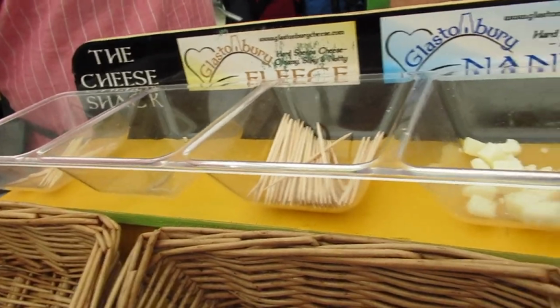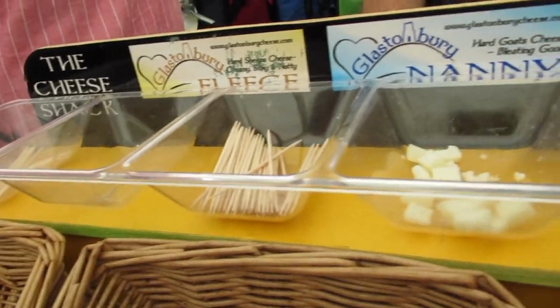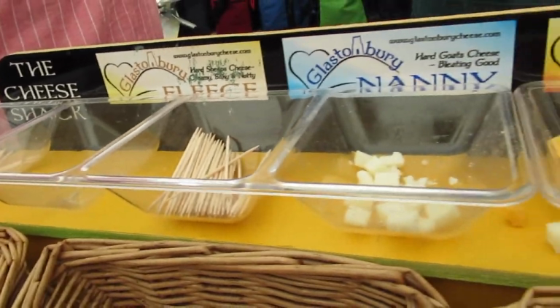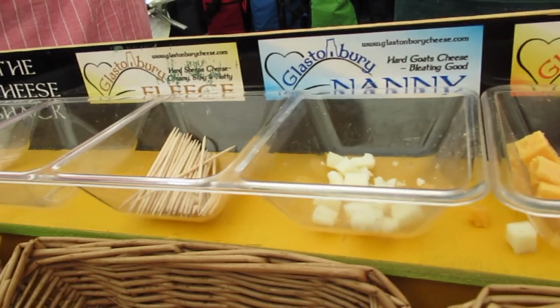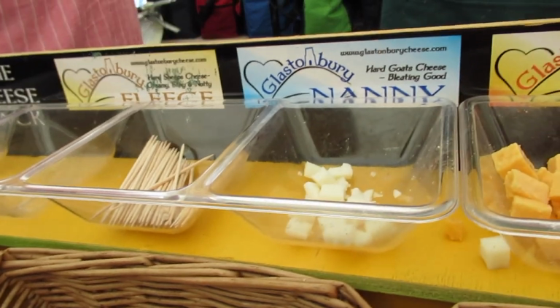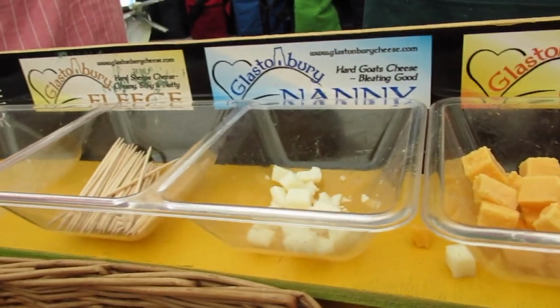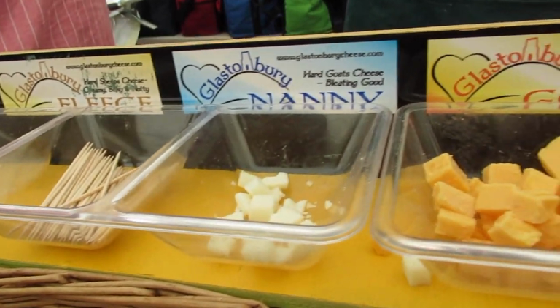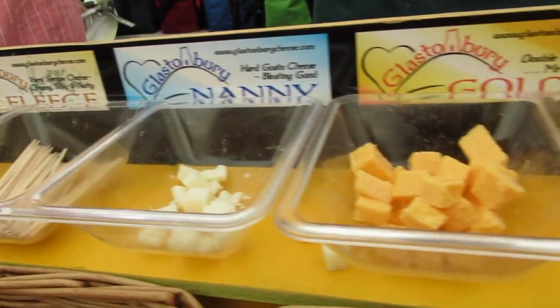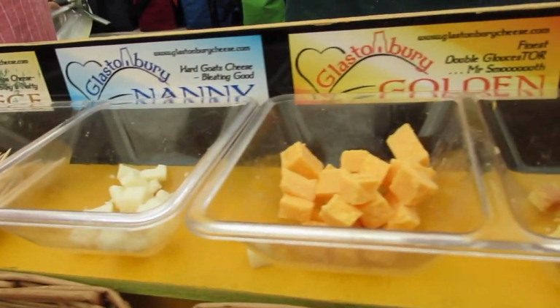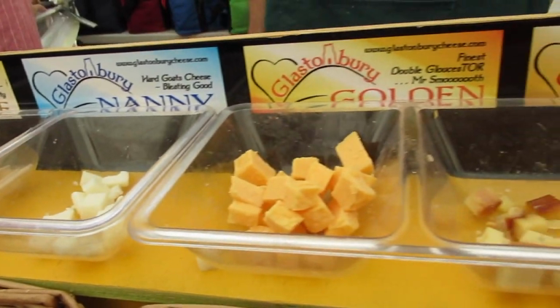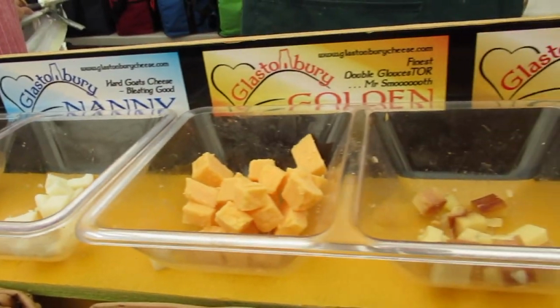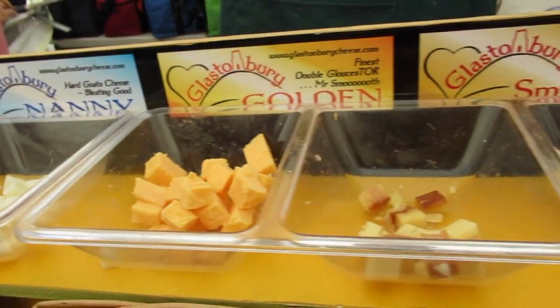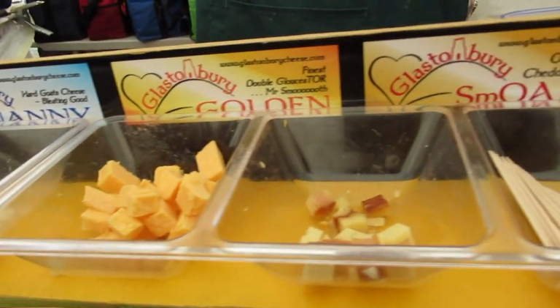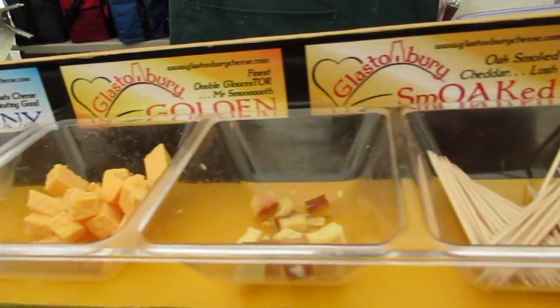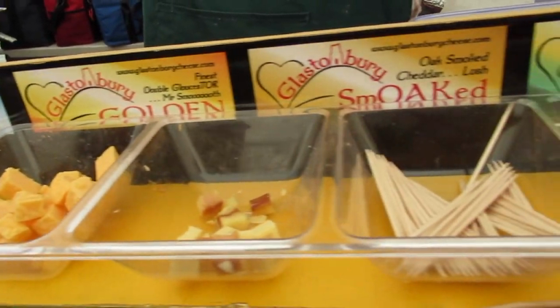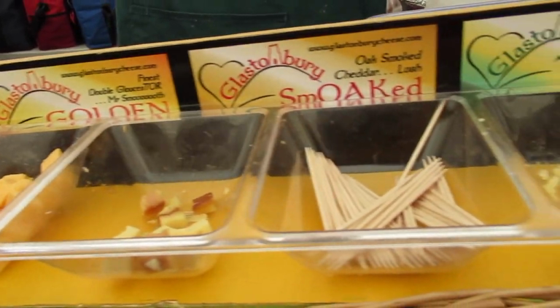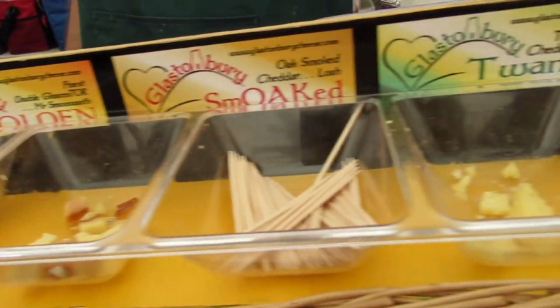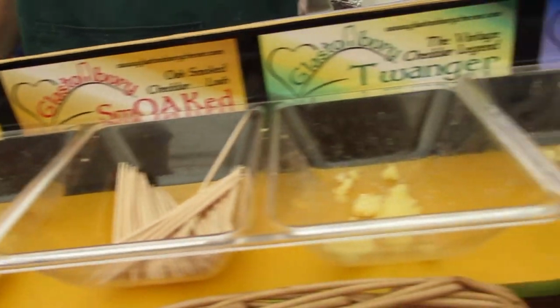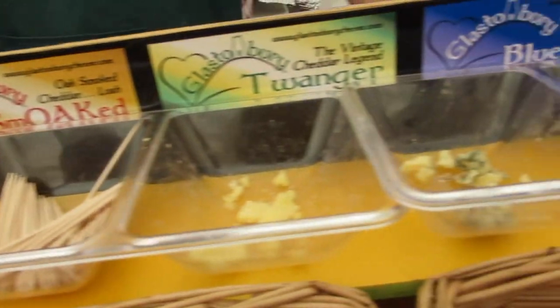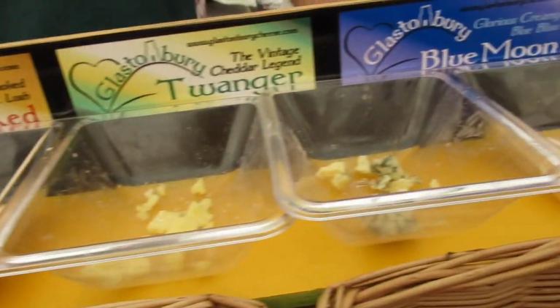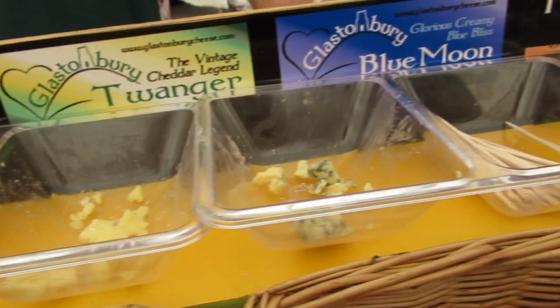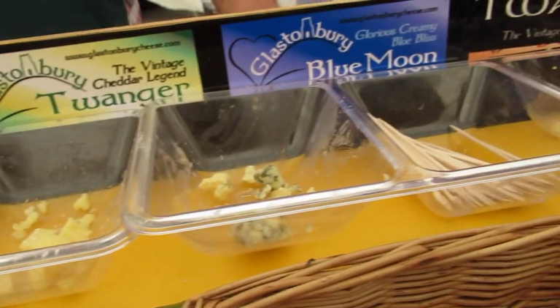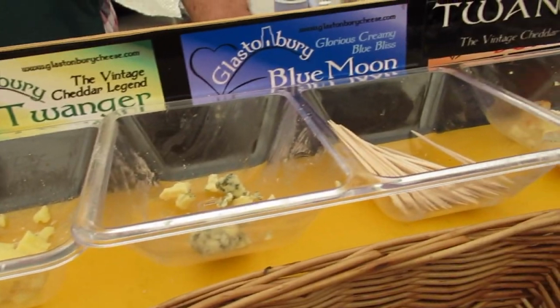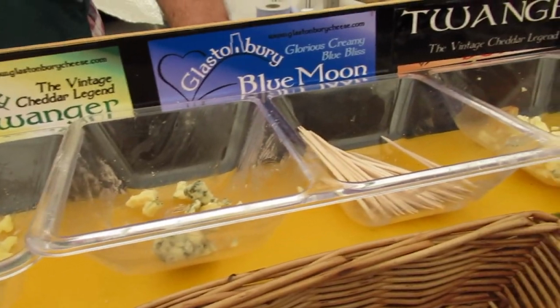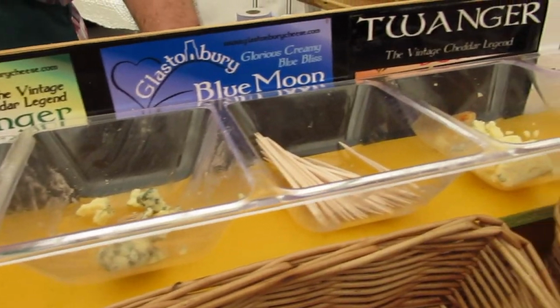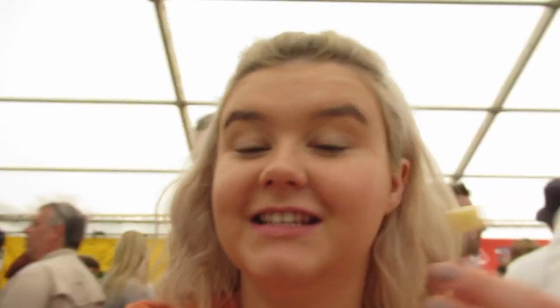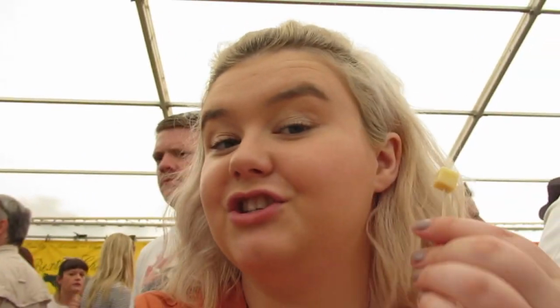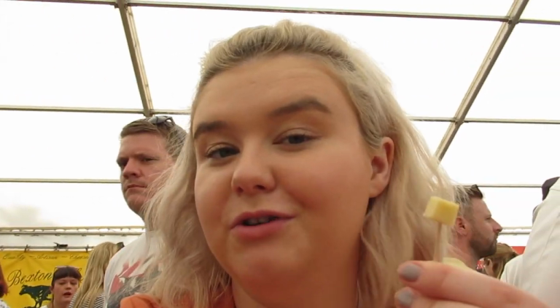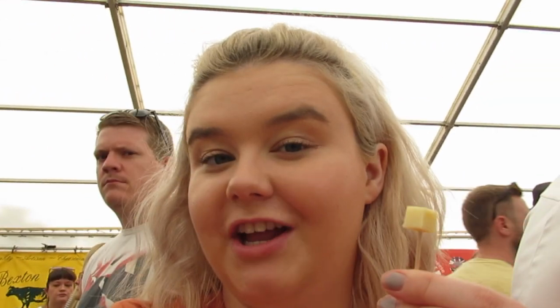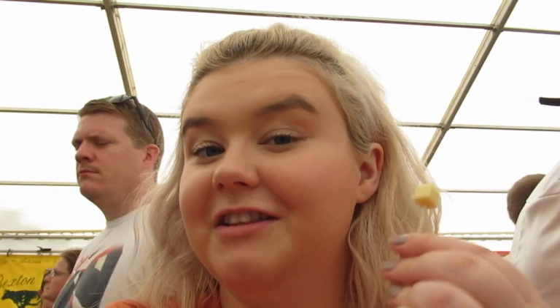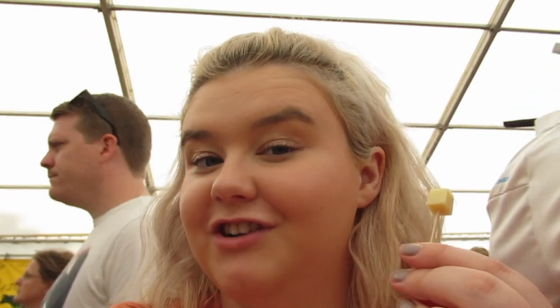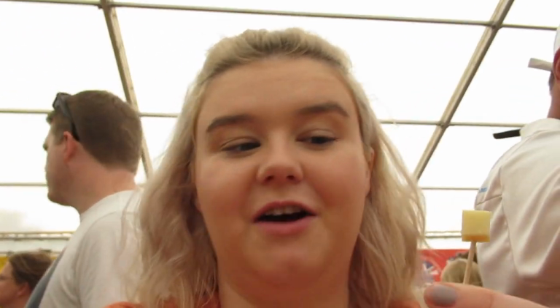So I'm here at Glastonbury Cheese where they've got a whole bunch of different samples going on. This is such smooth cheddar — let's try it out.